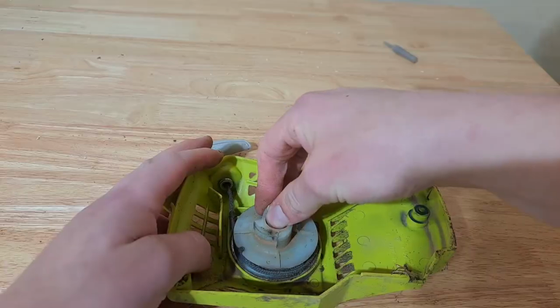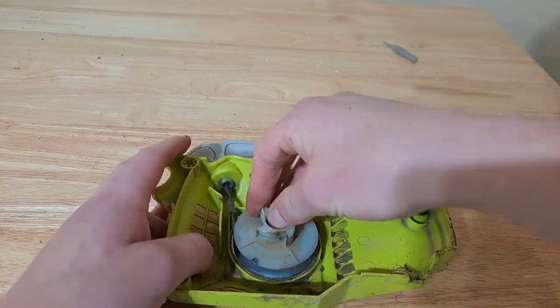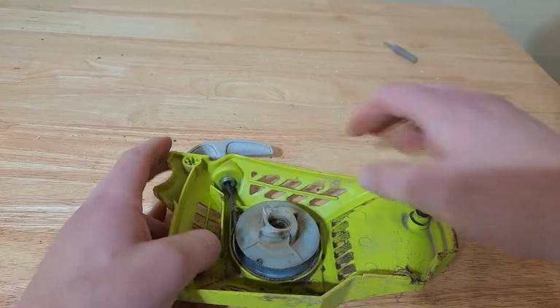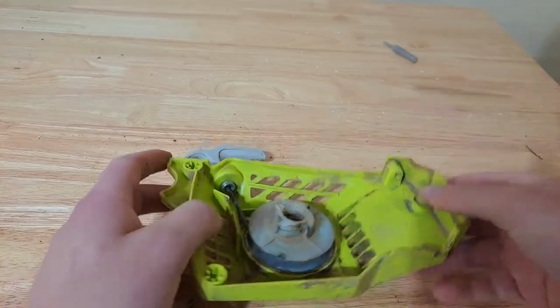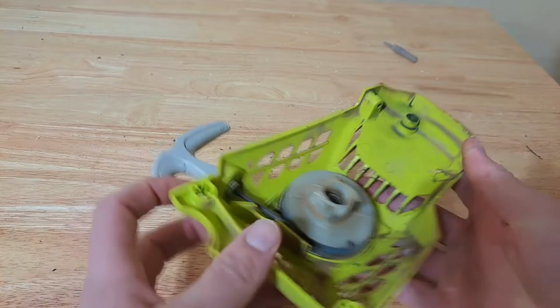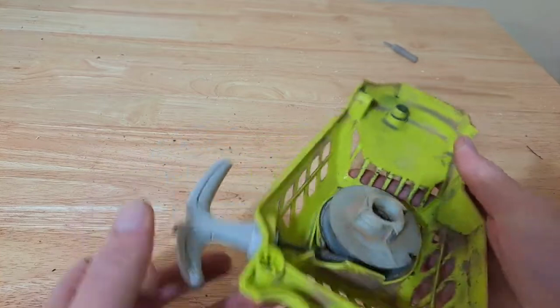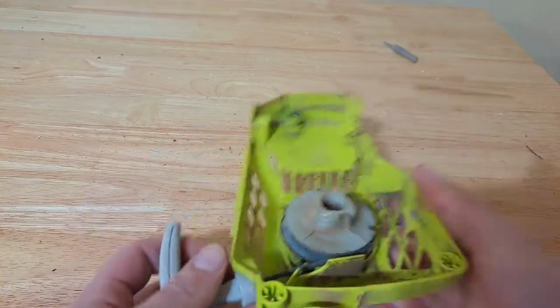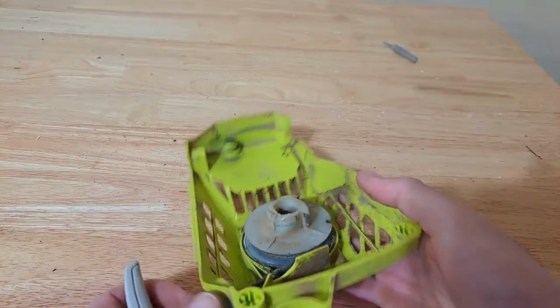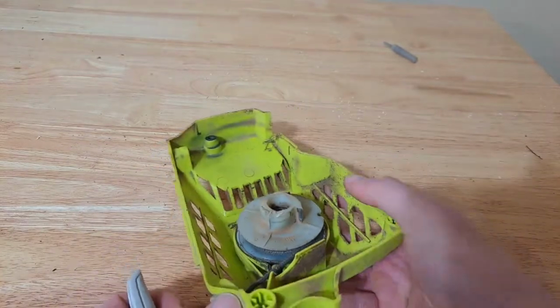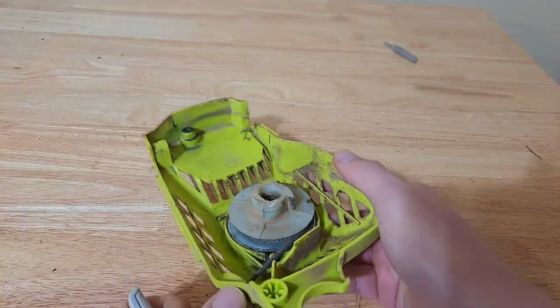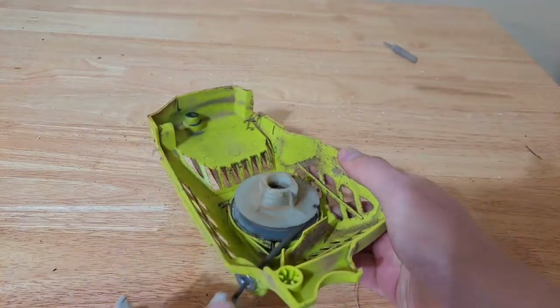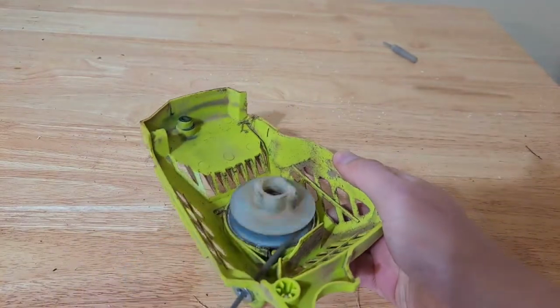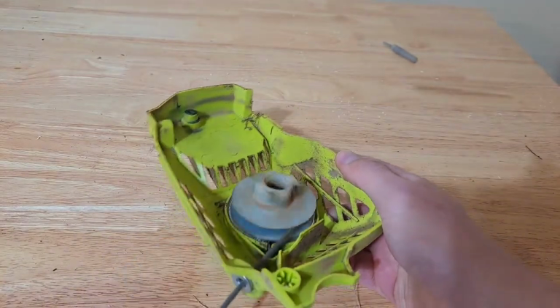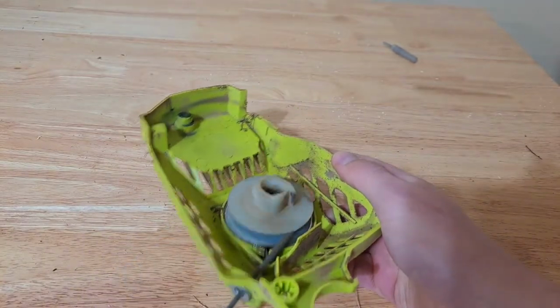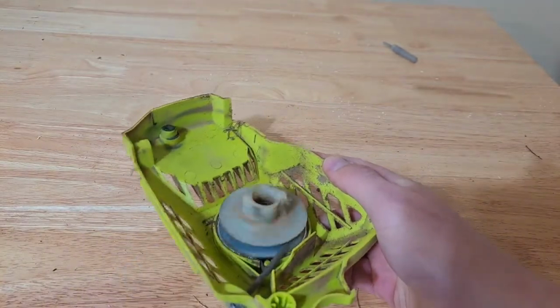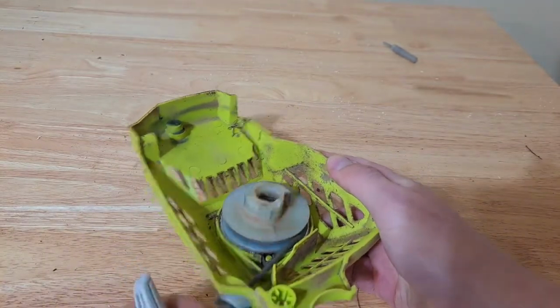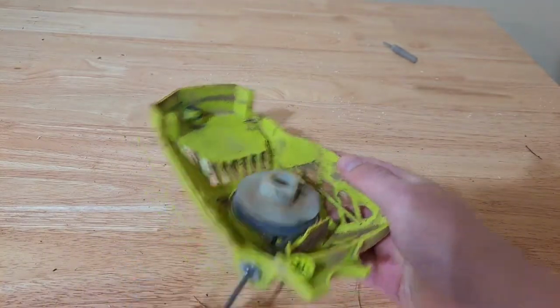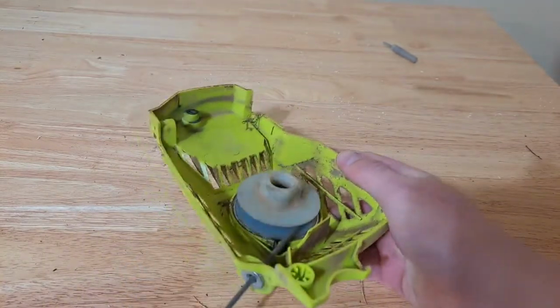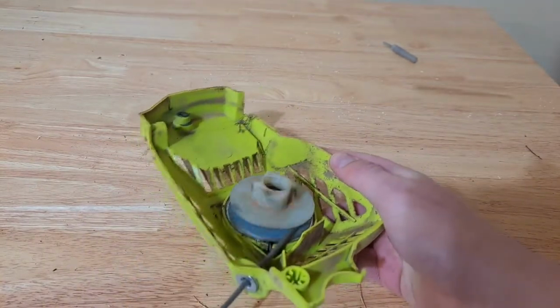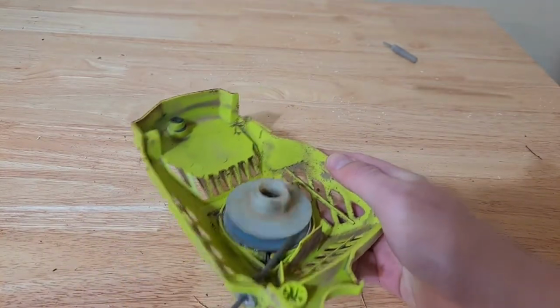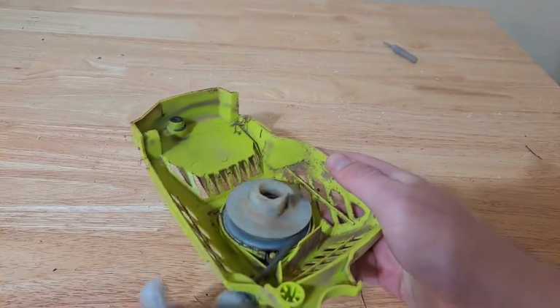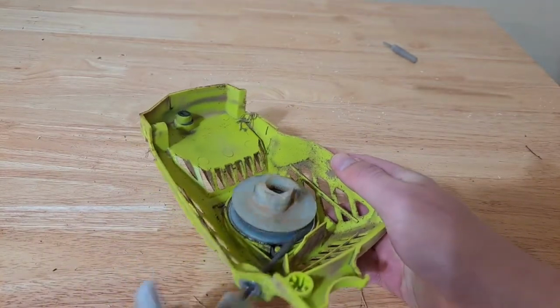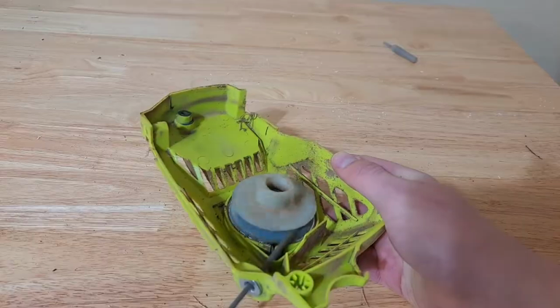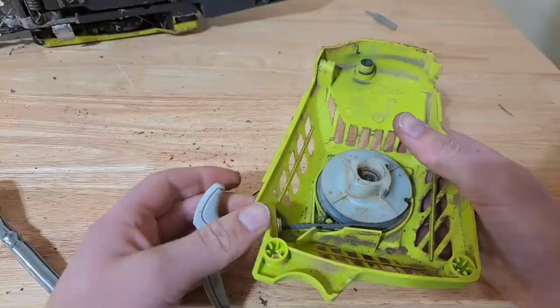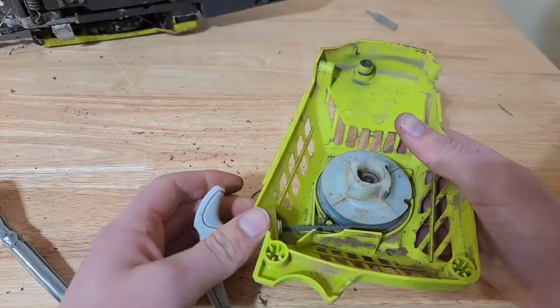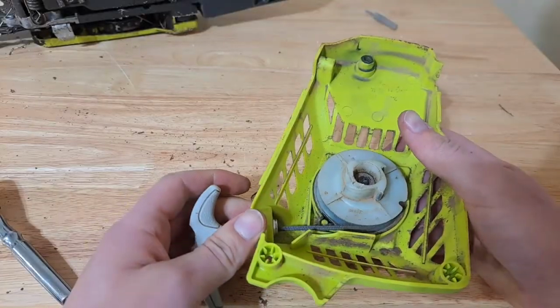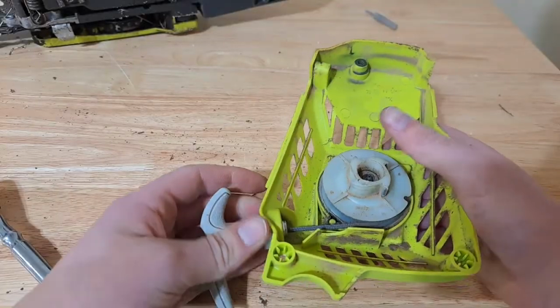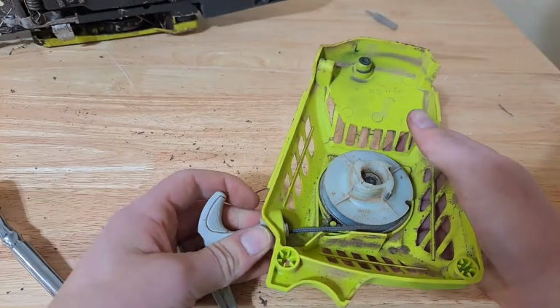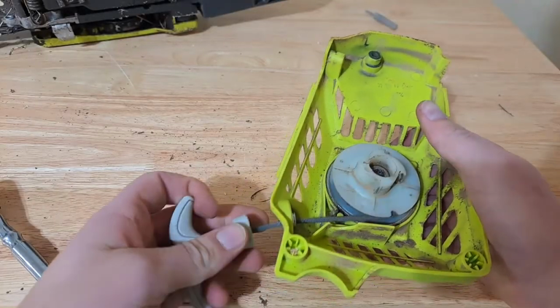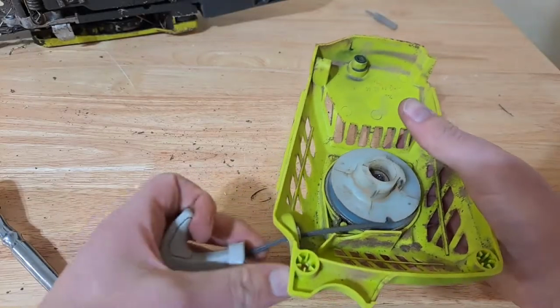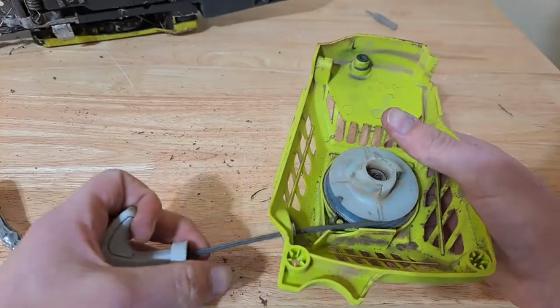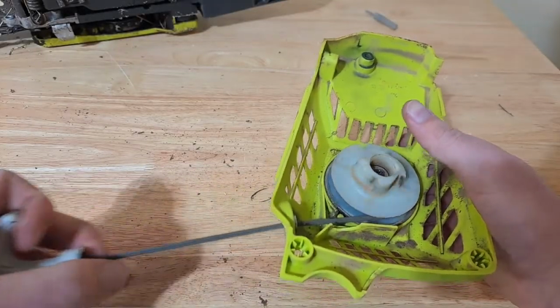Before starting the next step, I want to make sure the pulley still works. I'm just going to pull it out a couple of times — and there we go, it retracts with no problem at all. This leads me to think that the spring ring is weak.